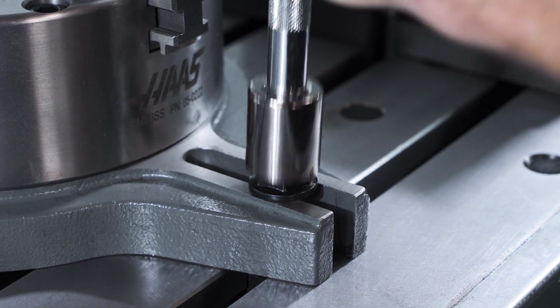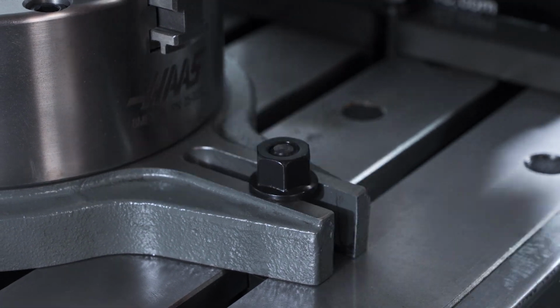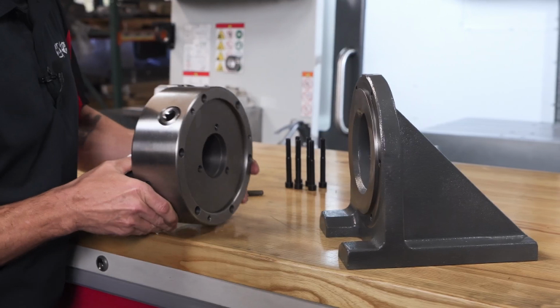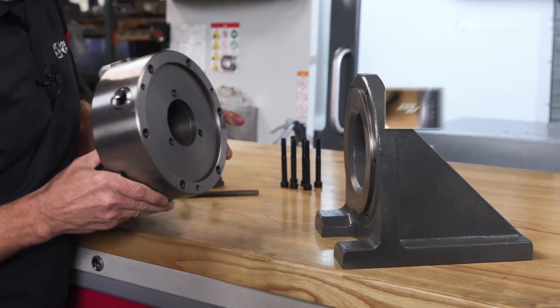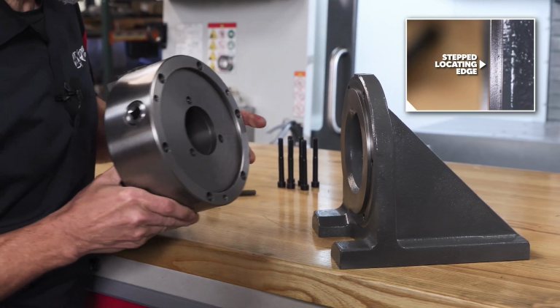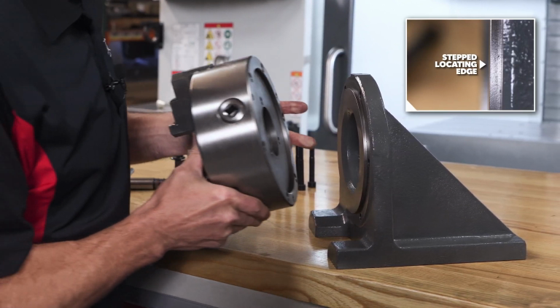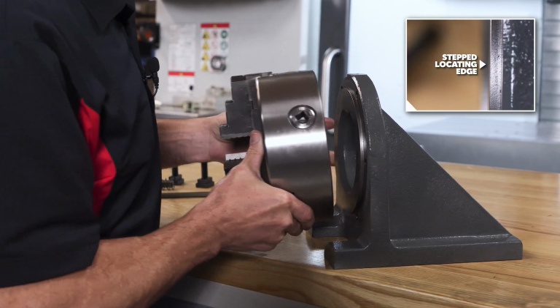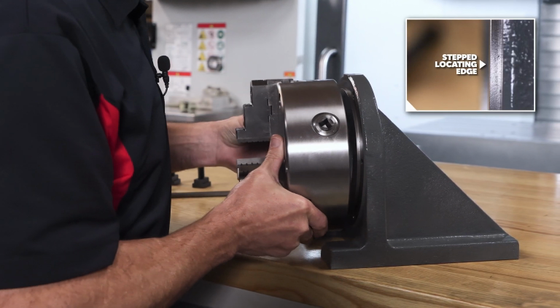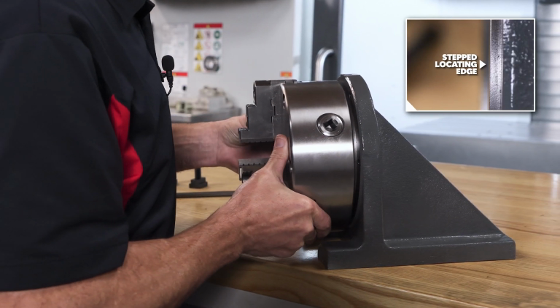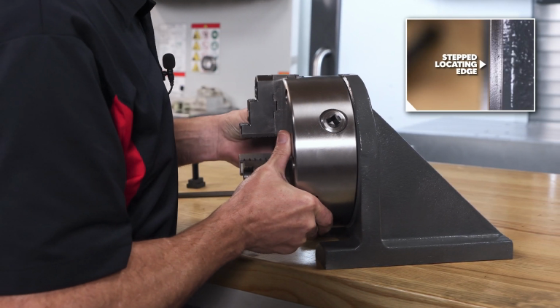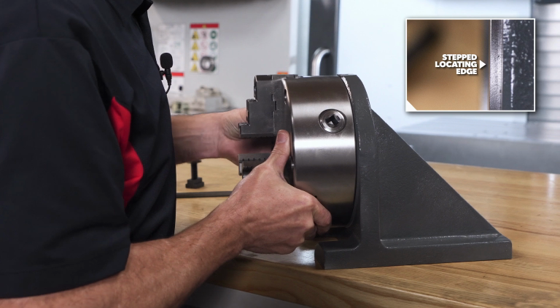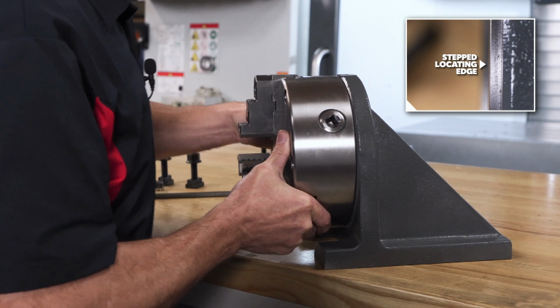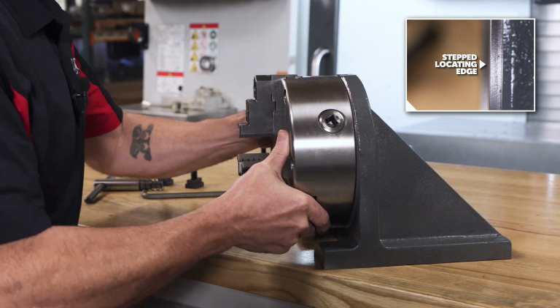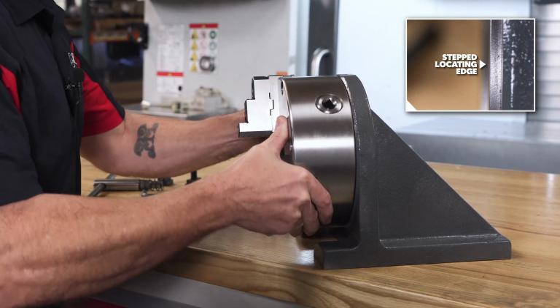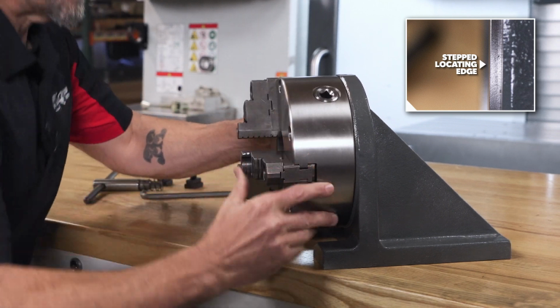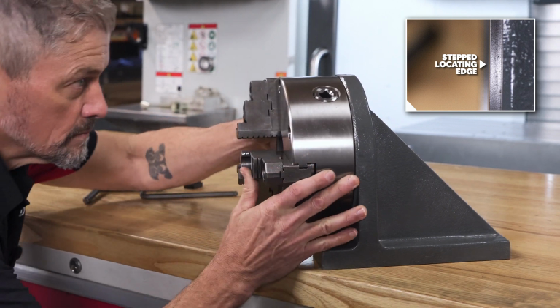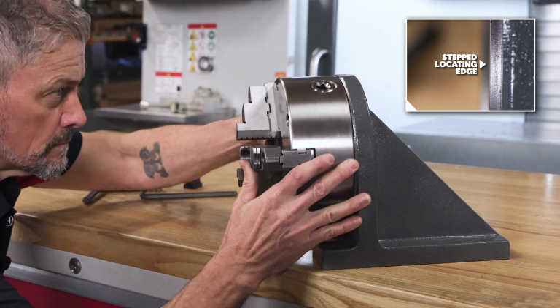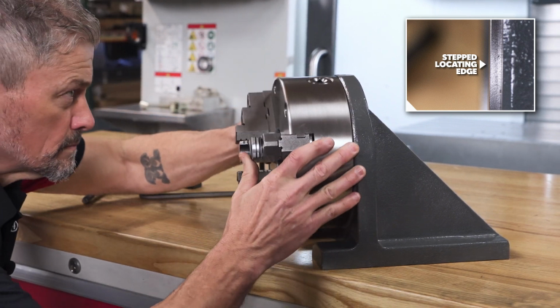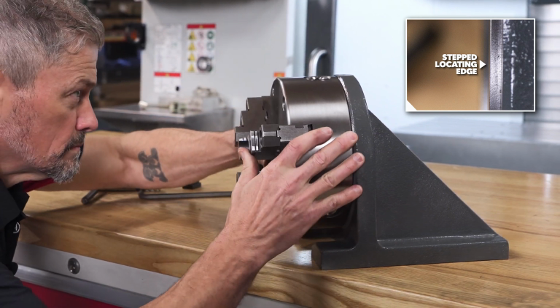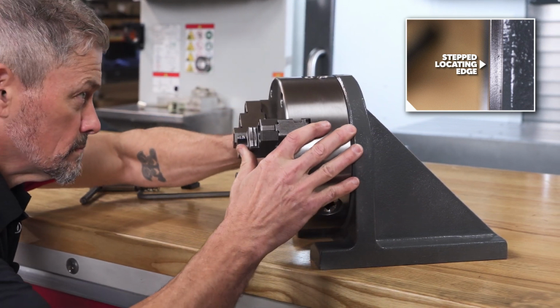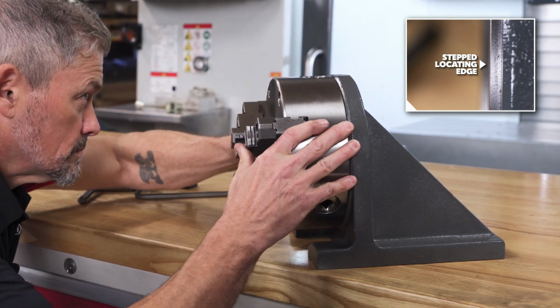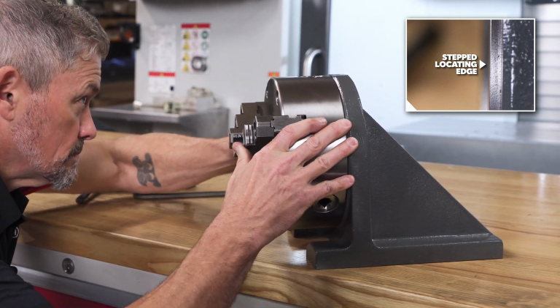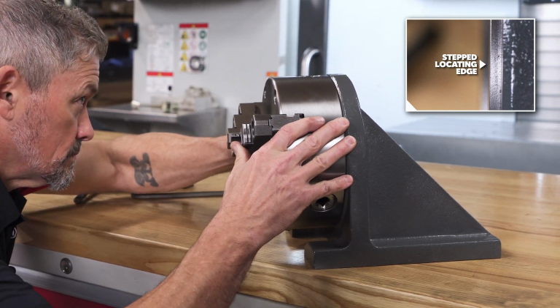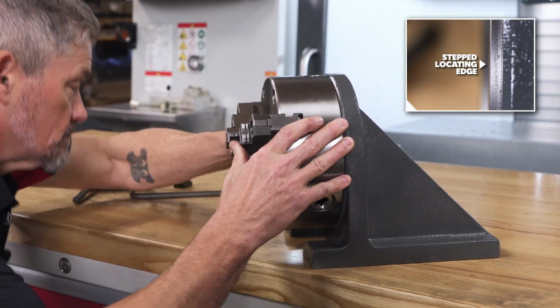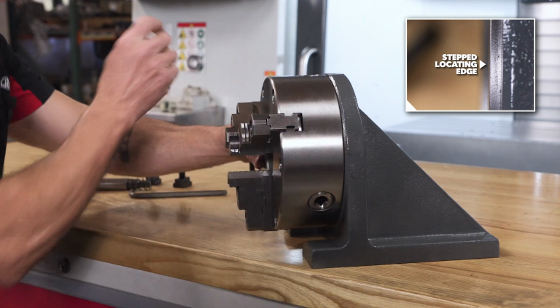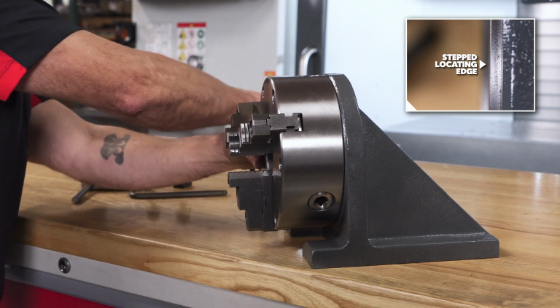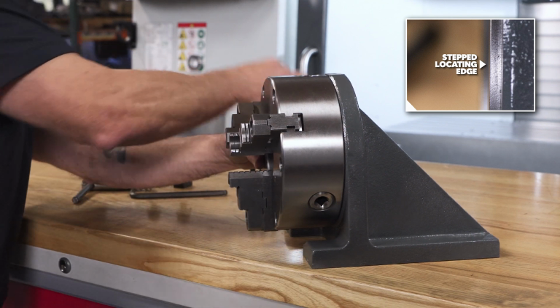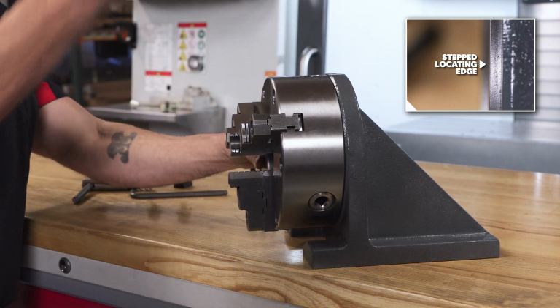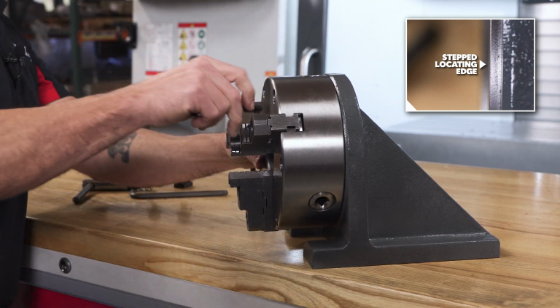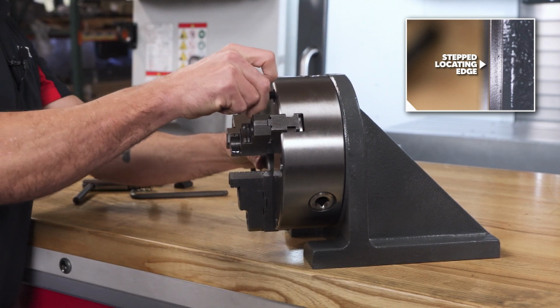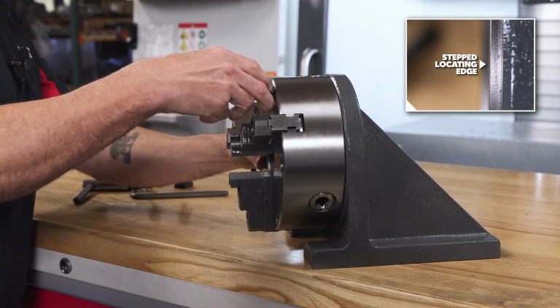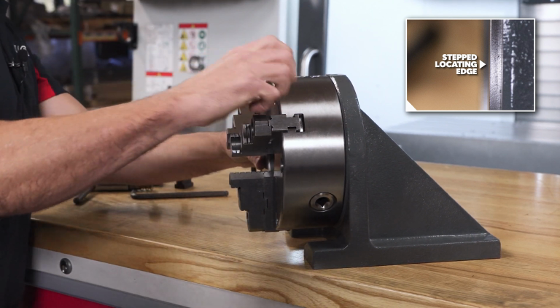One of the nice things about these adapter plates is this stepped locating edge that helps you position the chuck during installation. Just lift the chuck into place and rotate until the chuck is clocked how you want it, then tighten the screws.